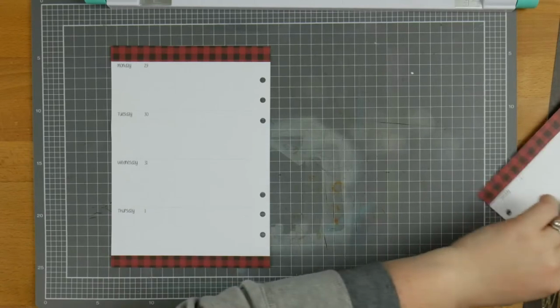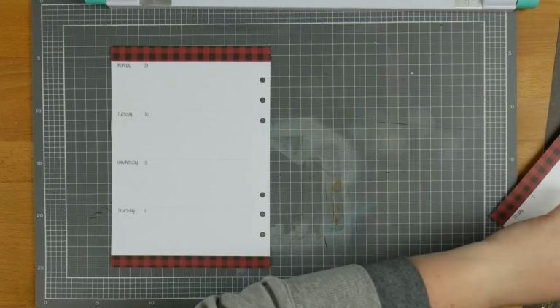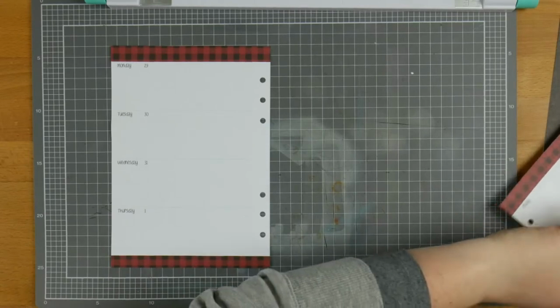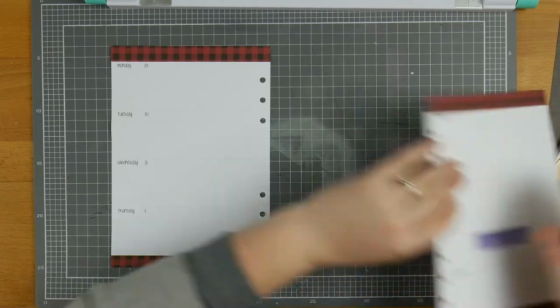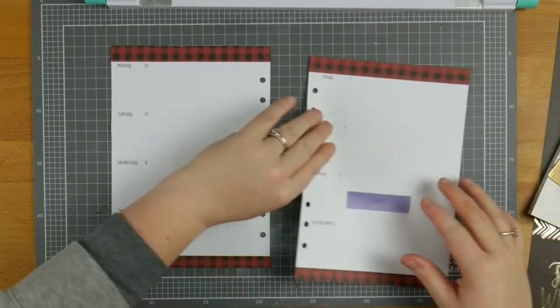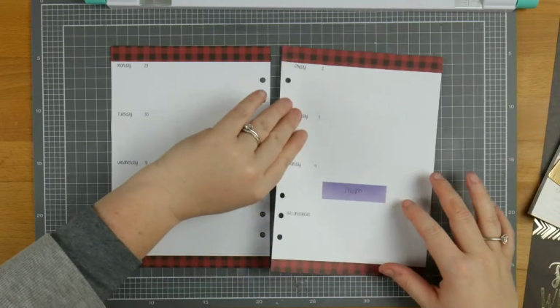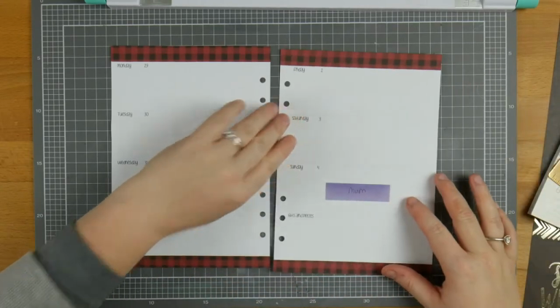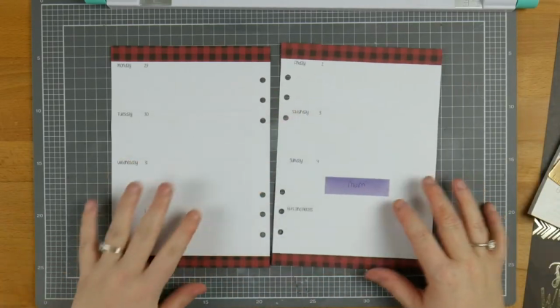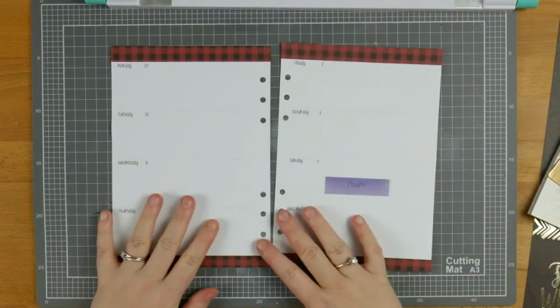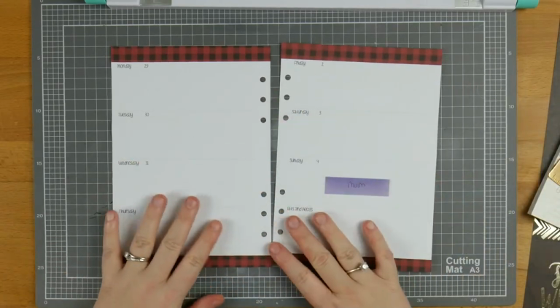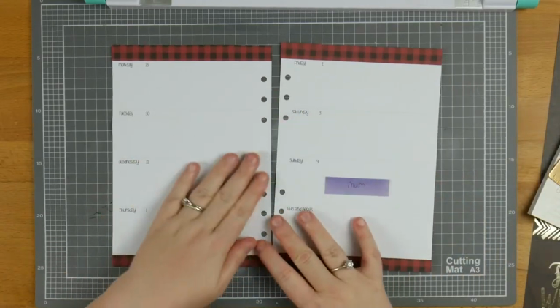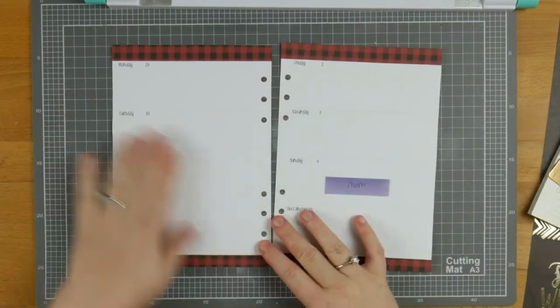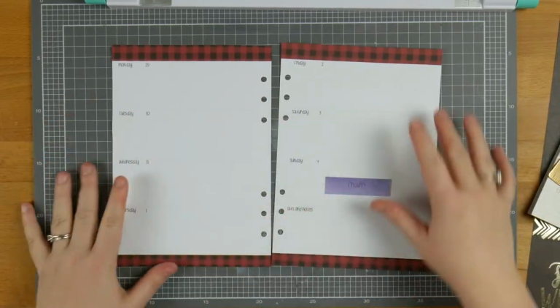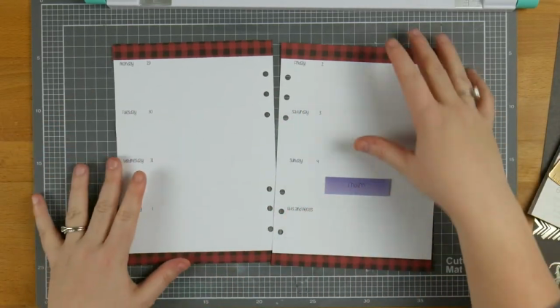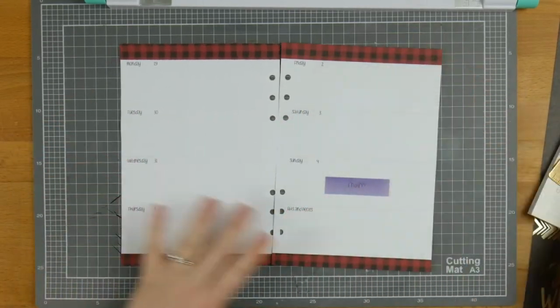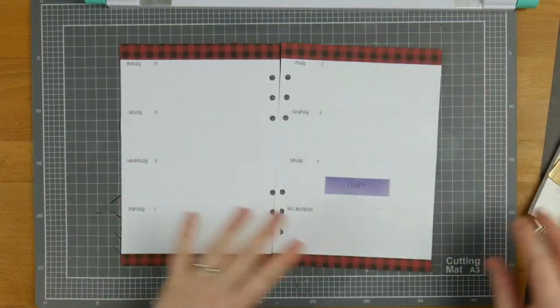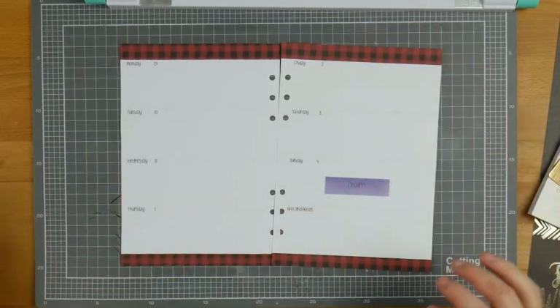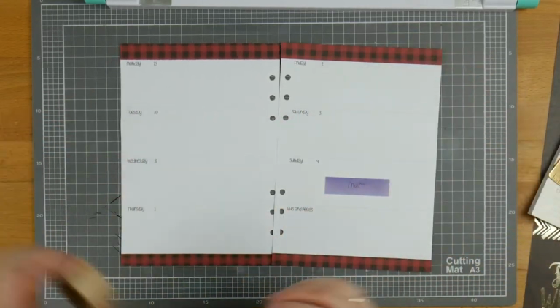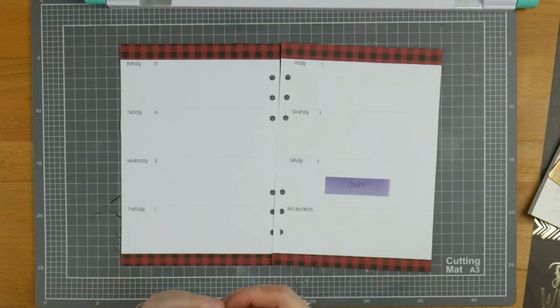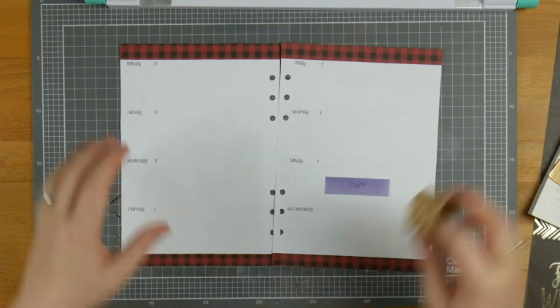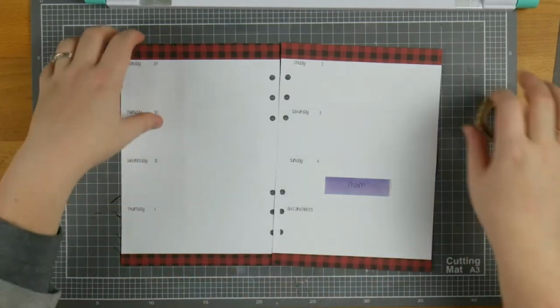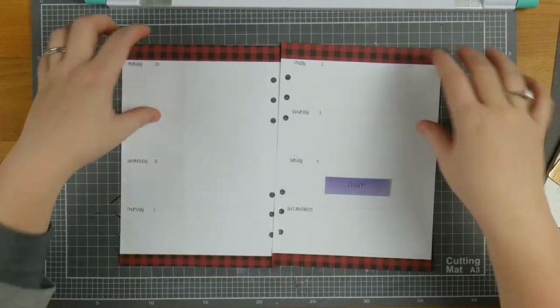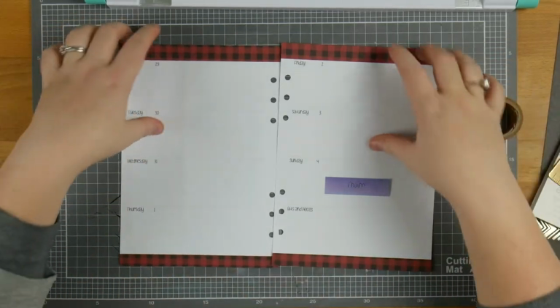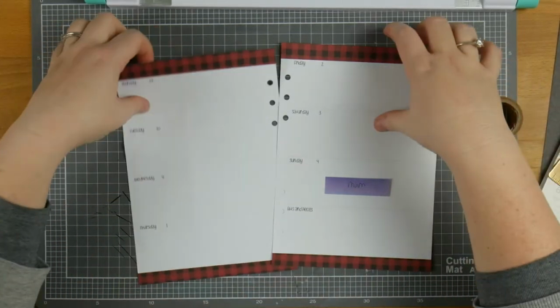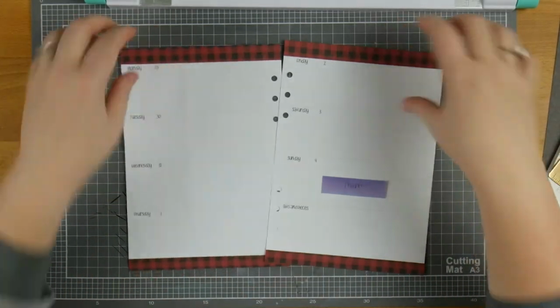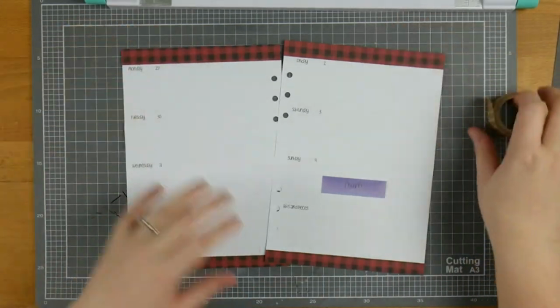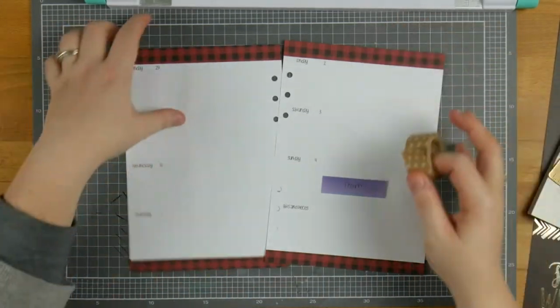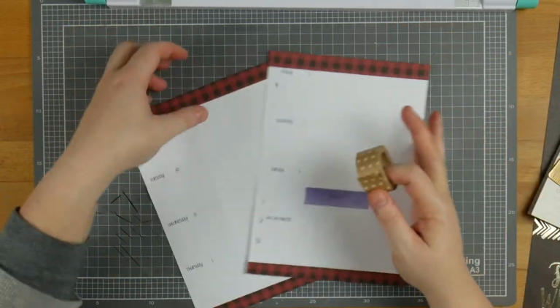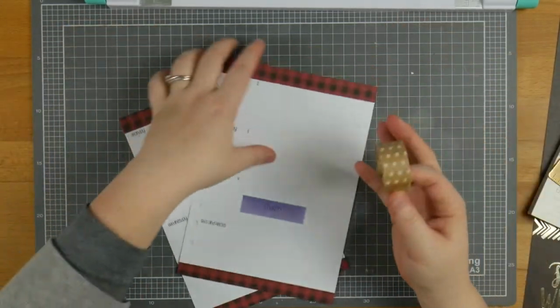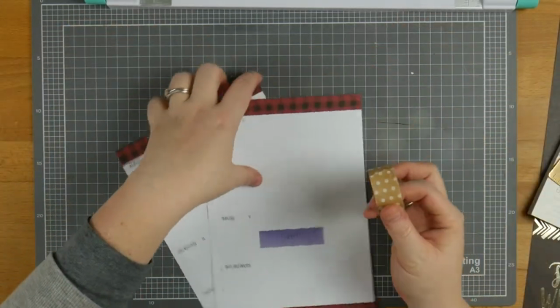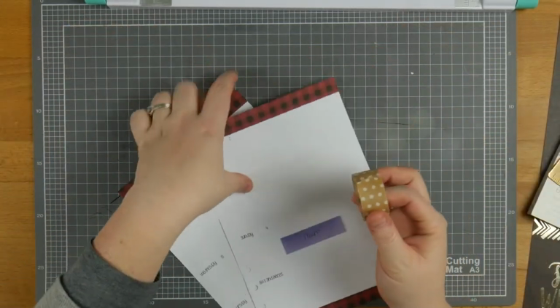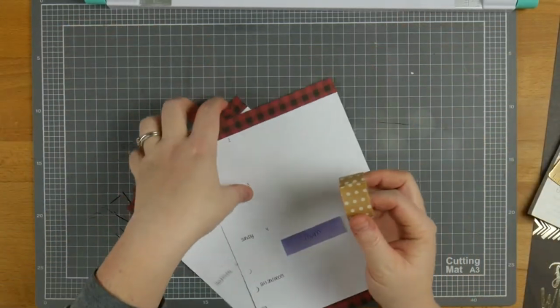It actually looks cooler than I thought it would. I really thought it was going to end up looking a bit off — I don't know why. So then what I'm going to do is grab this washi.